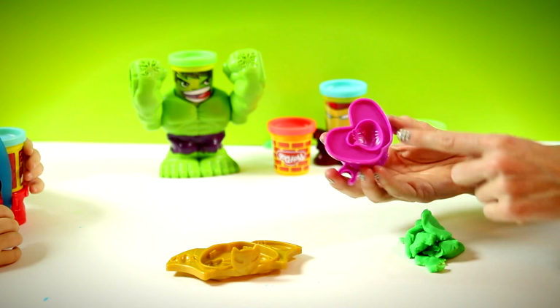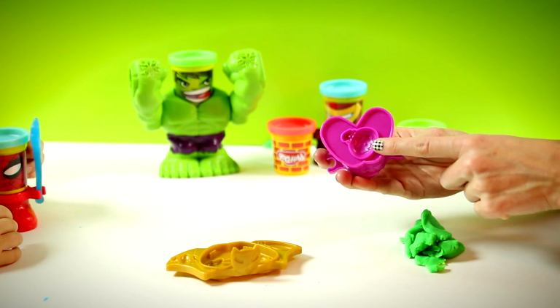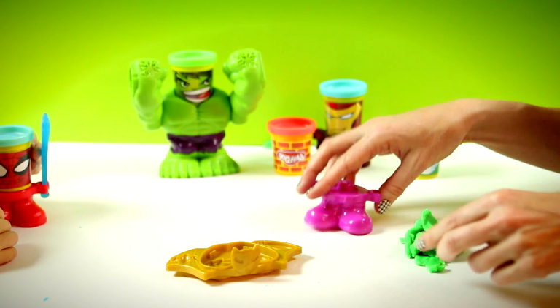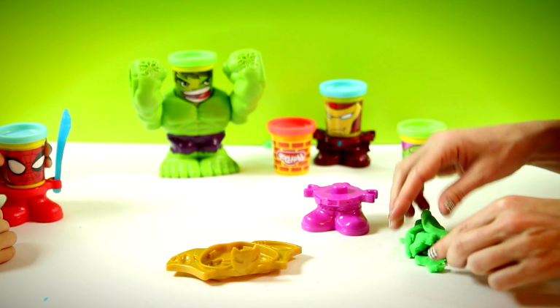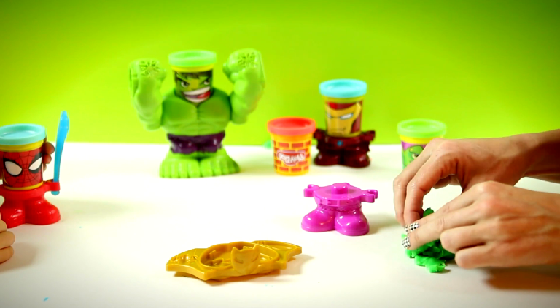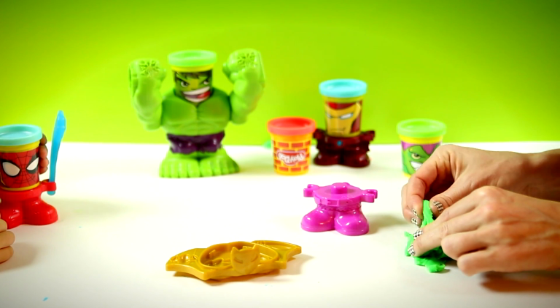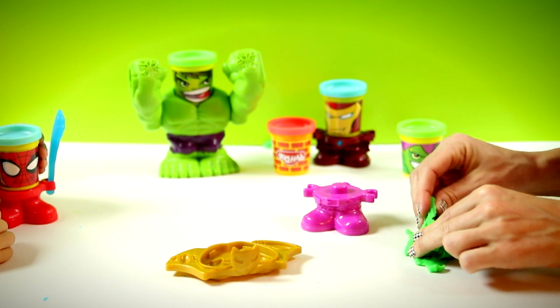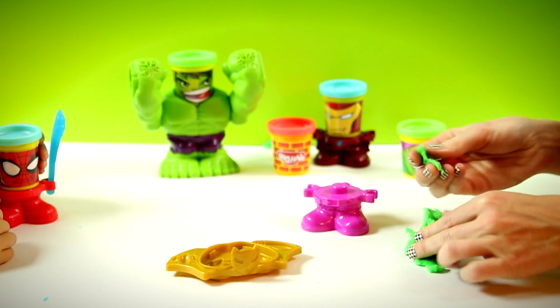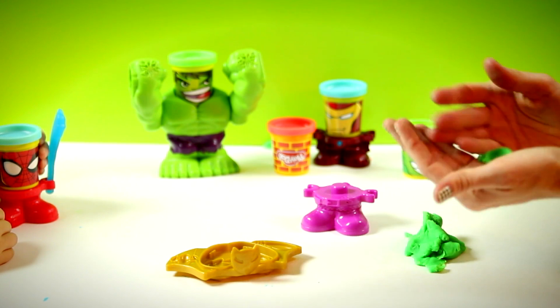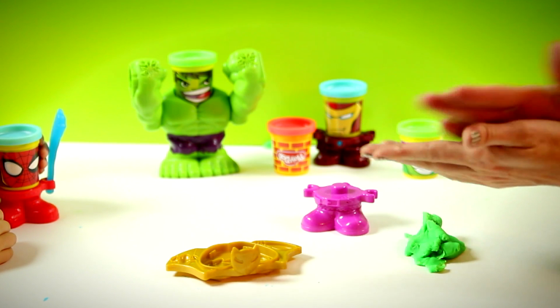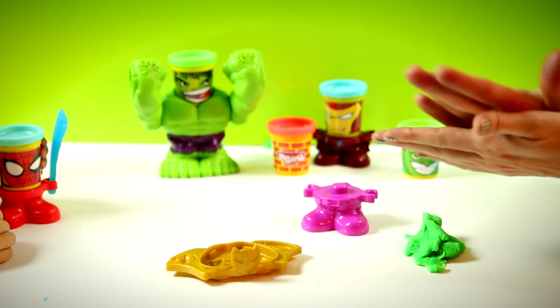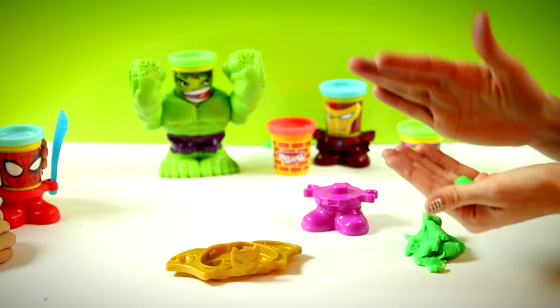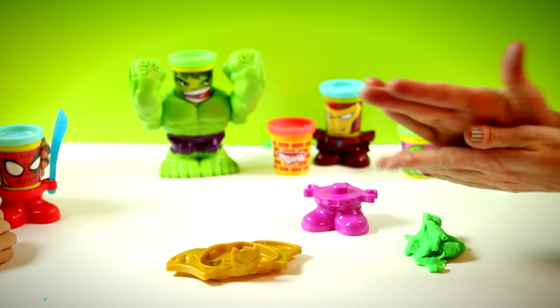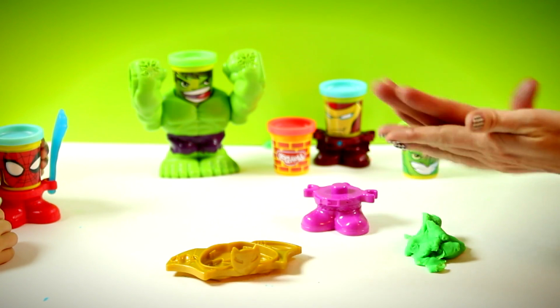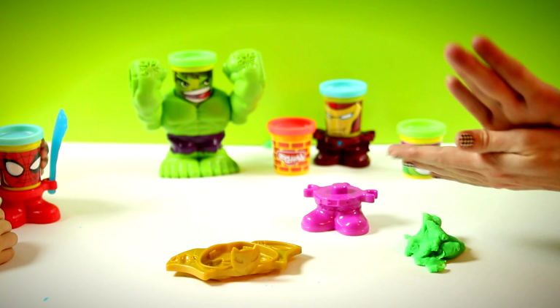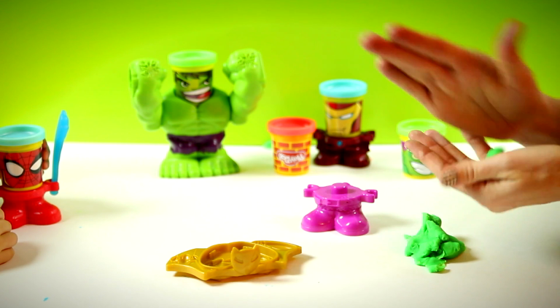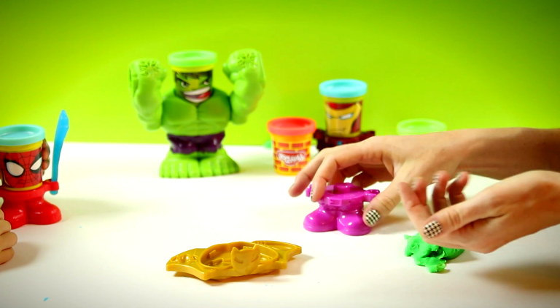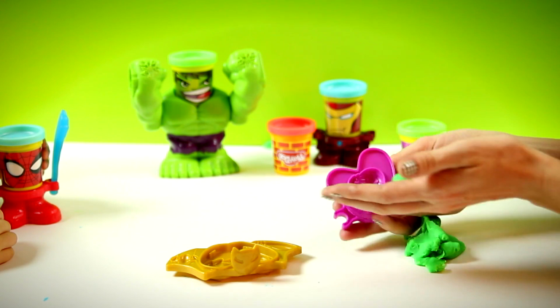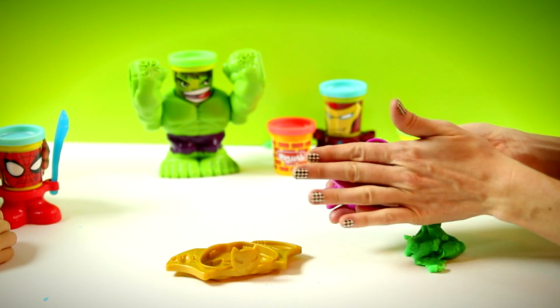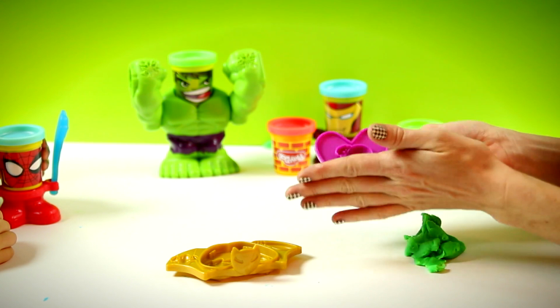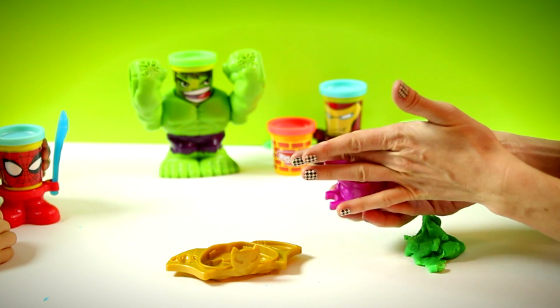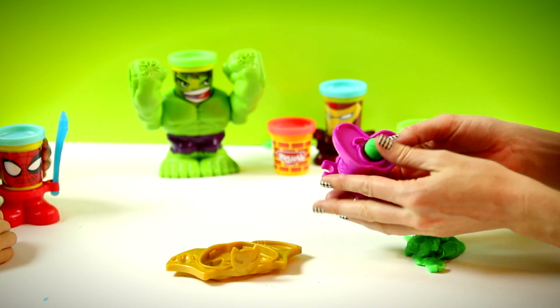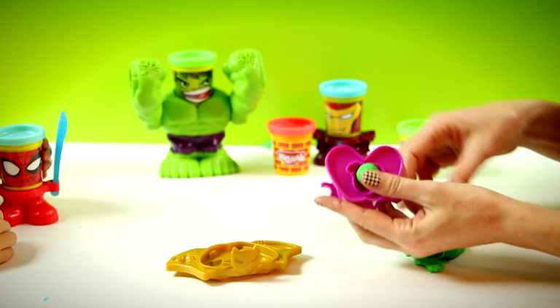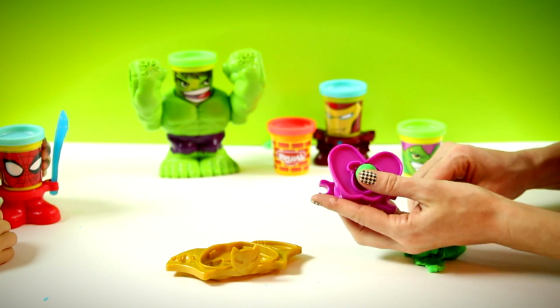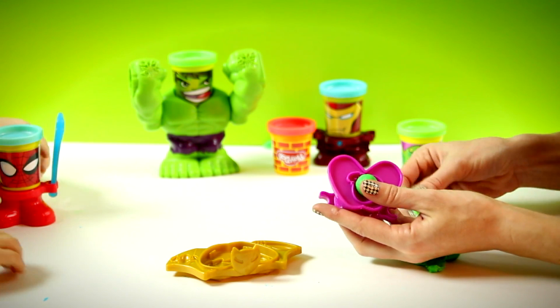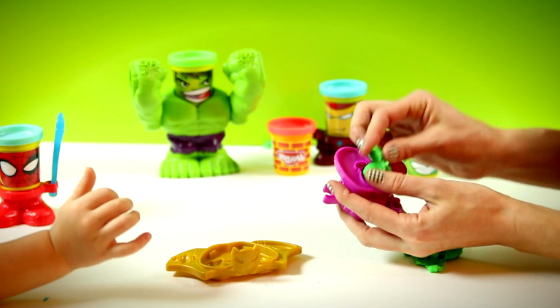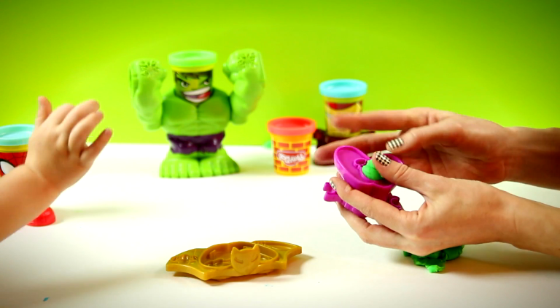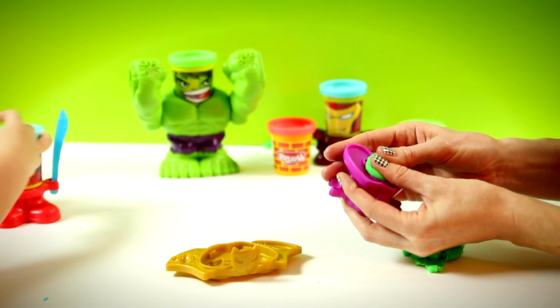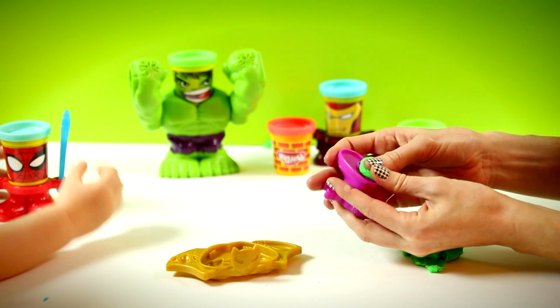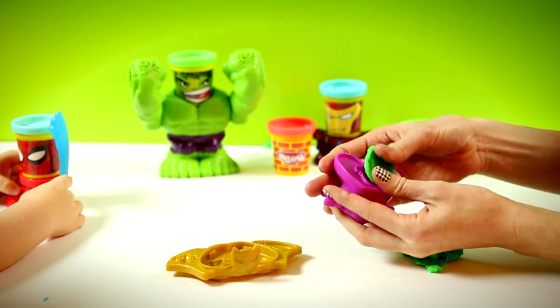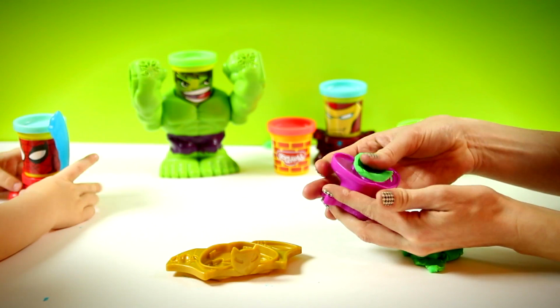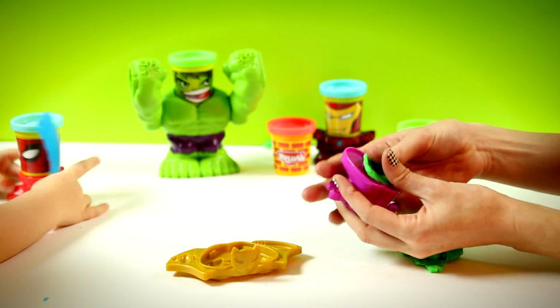I'm going to start with a jack-o-lantern. They're cool. When do you see jack-o-lanterns? I want to see Spider-Man. Spider-Man.